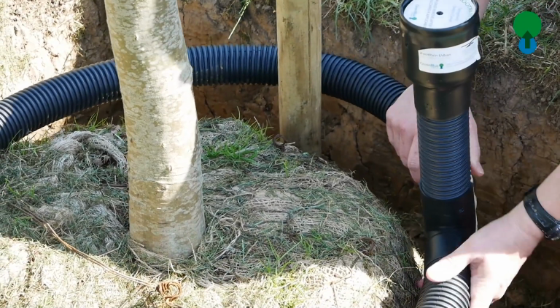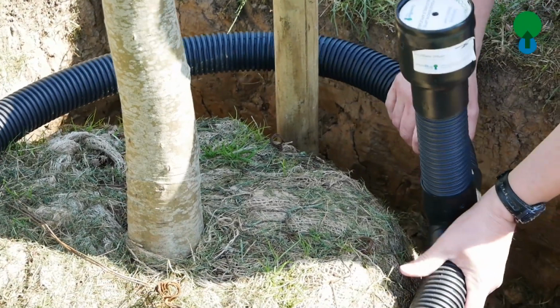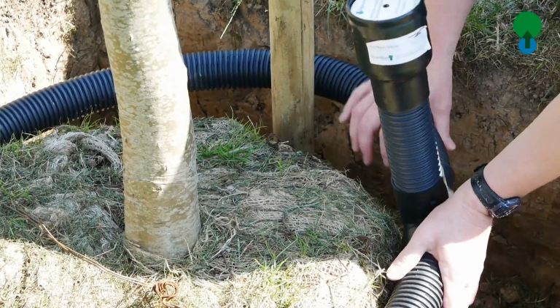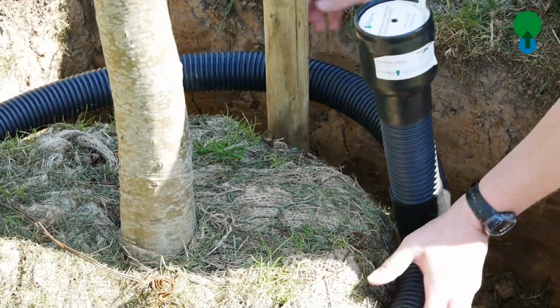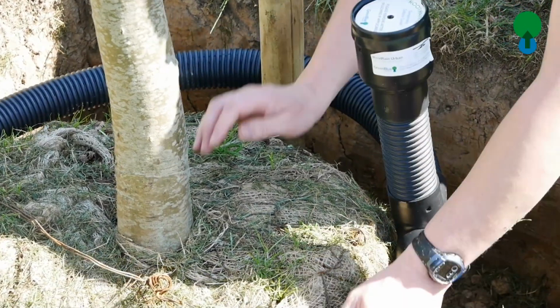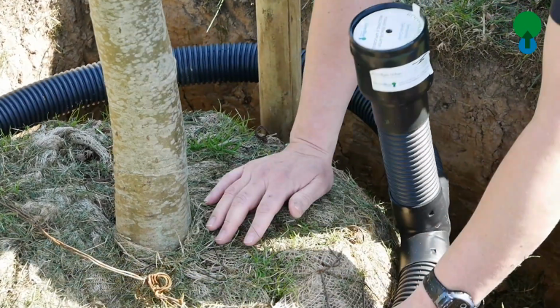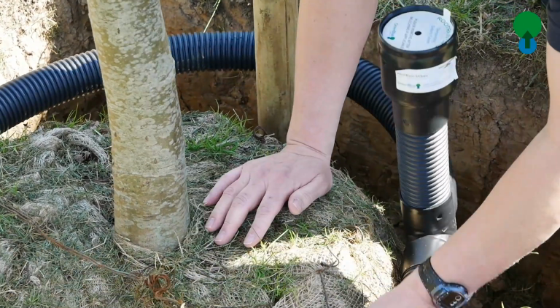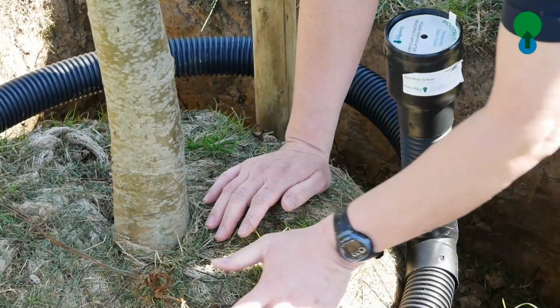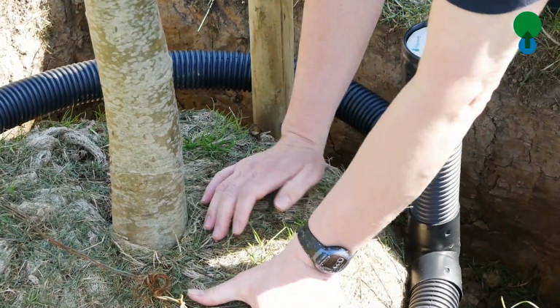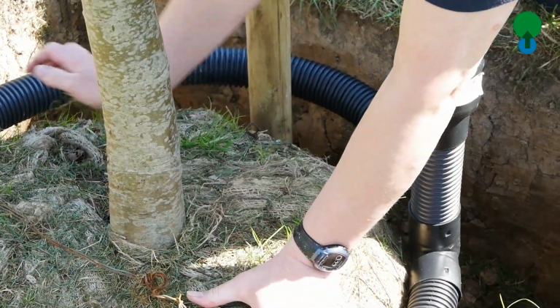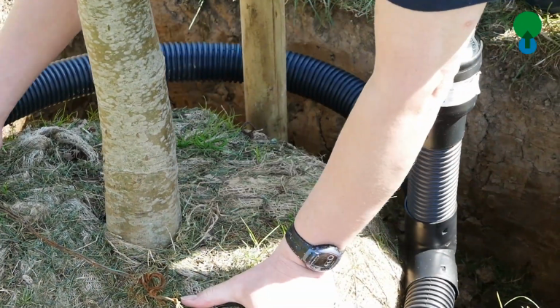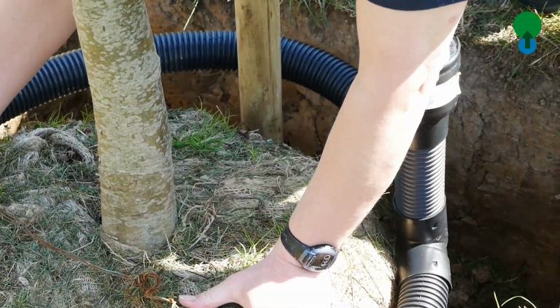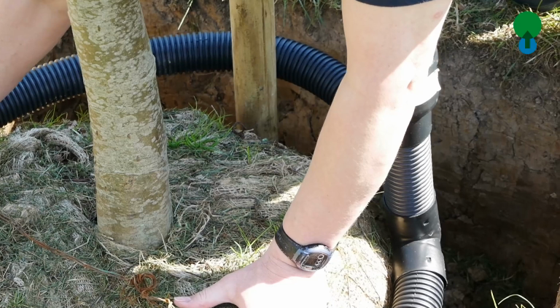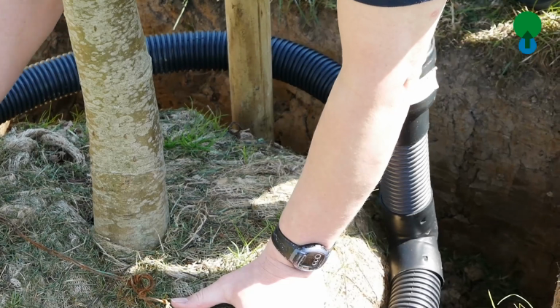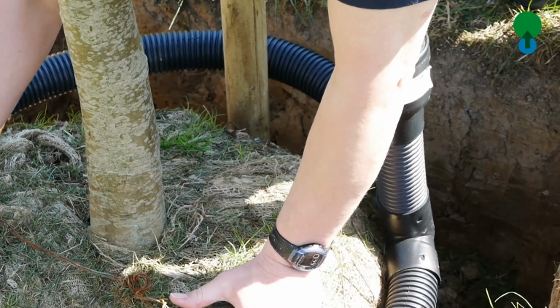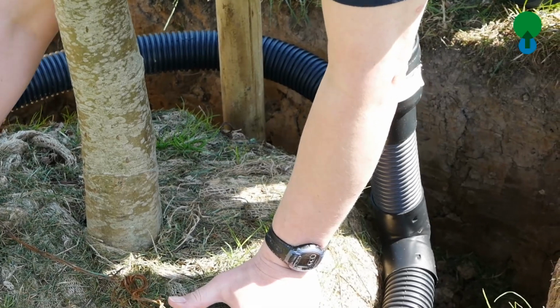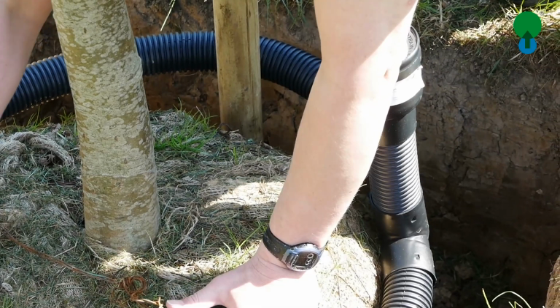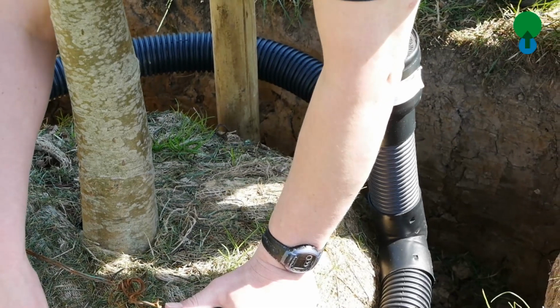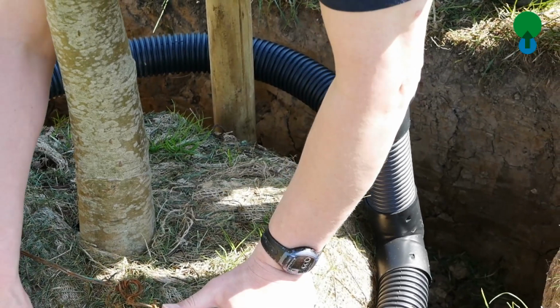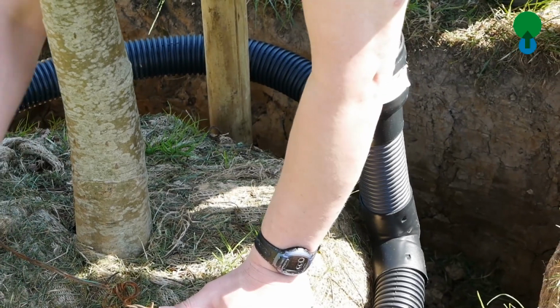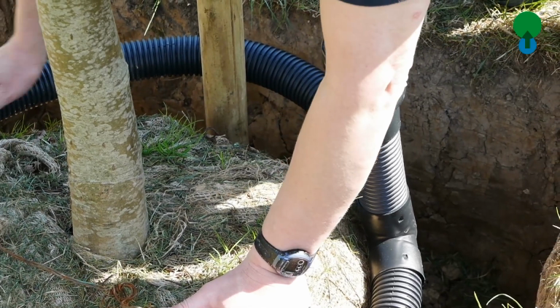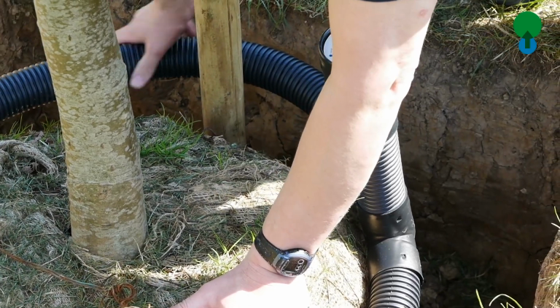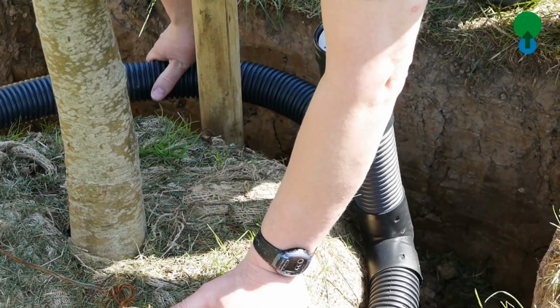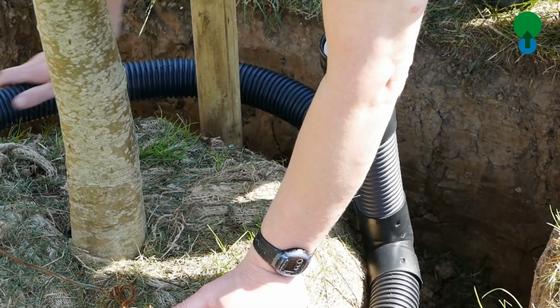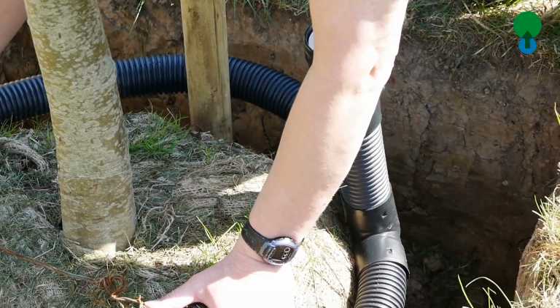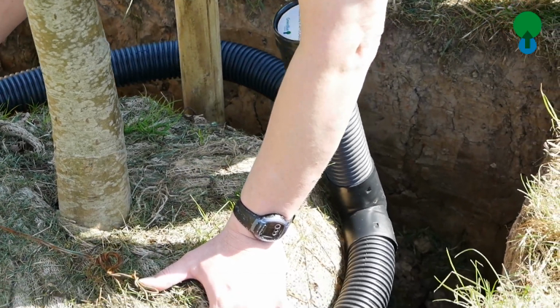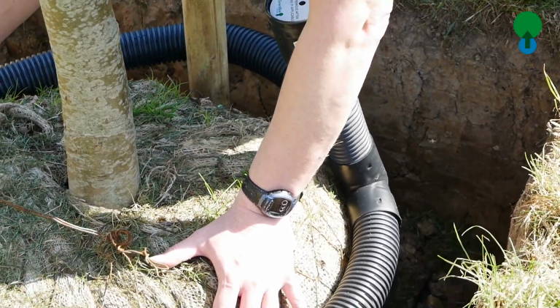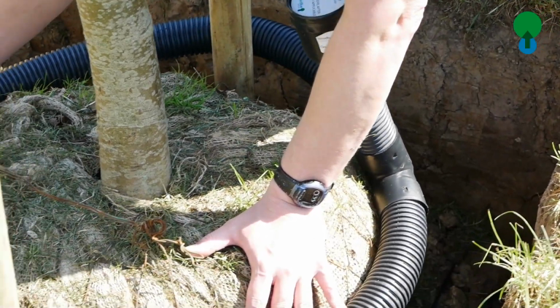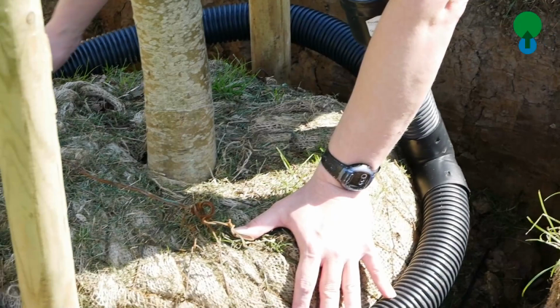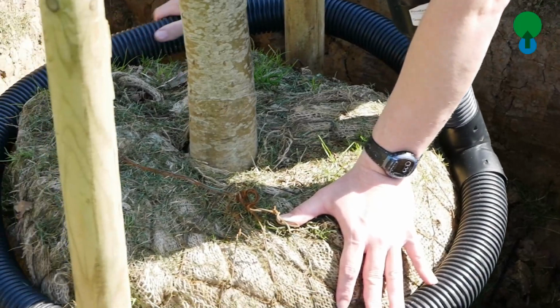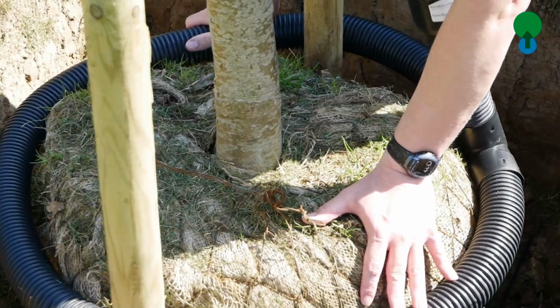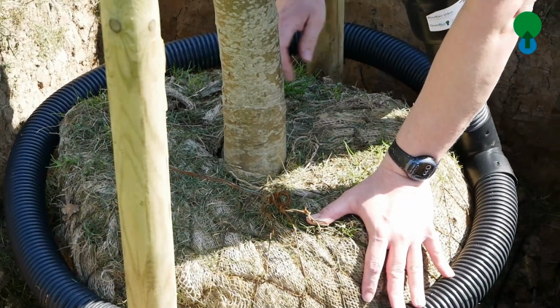It's important it's level. We're not looking for a helix spiral to give the water a roller coaster ride around down the root ball. We're looking for this even percolation.